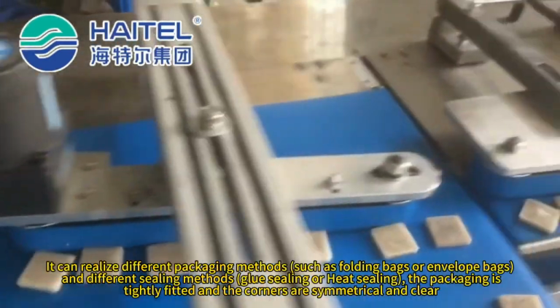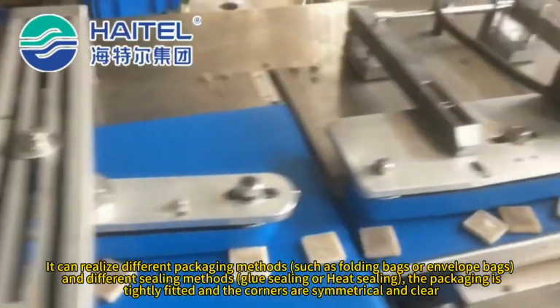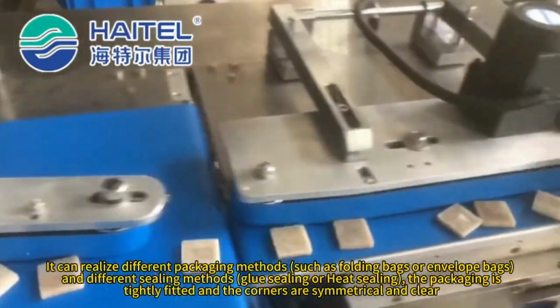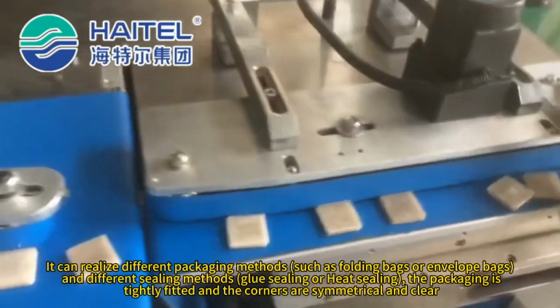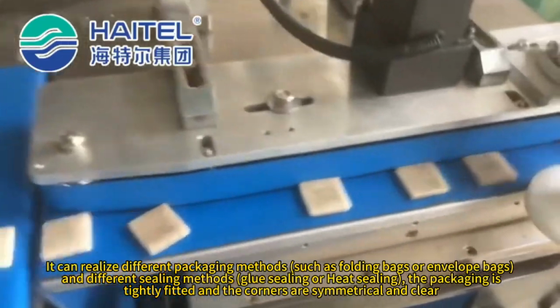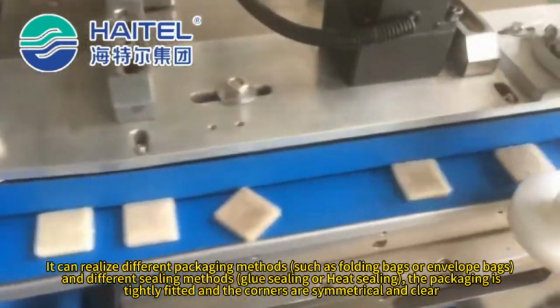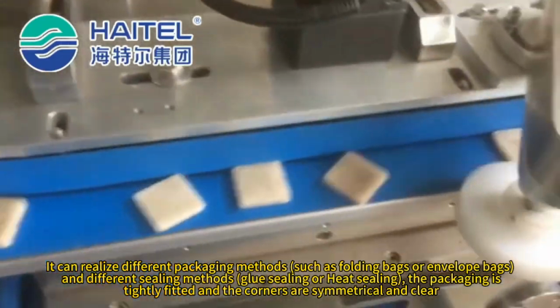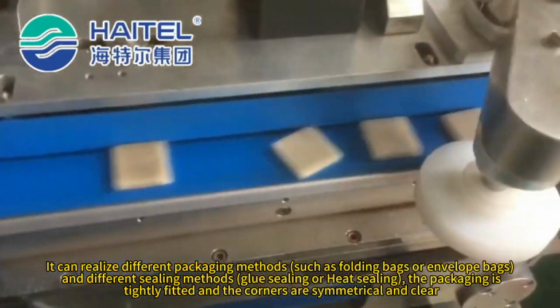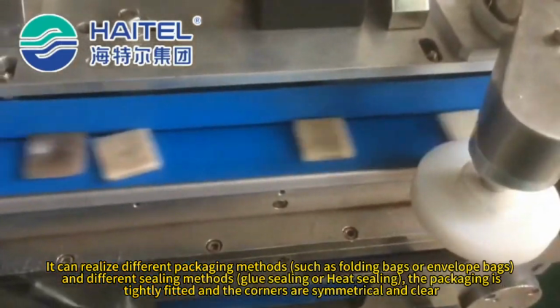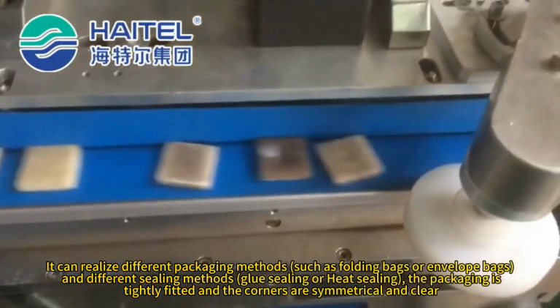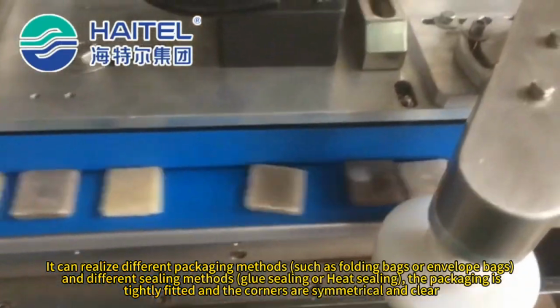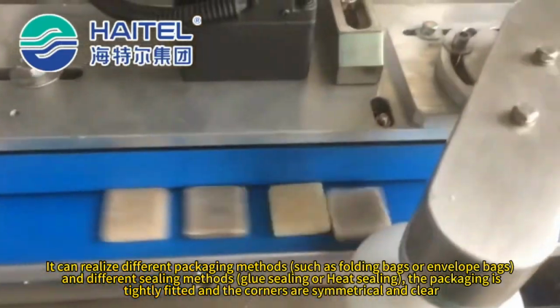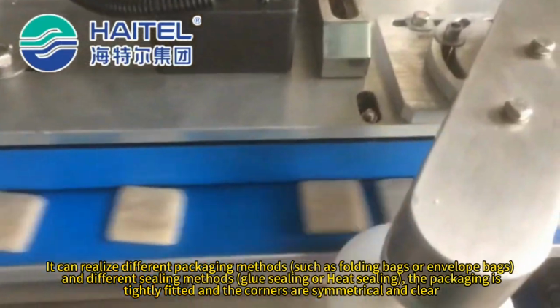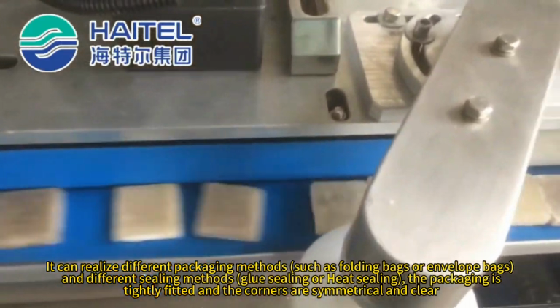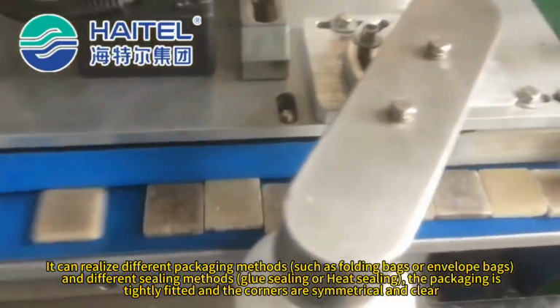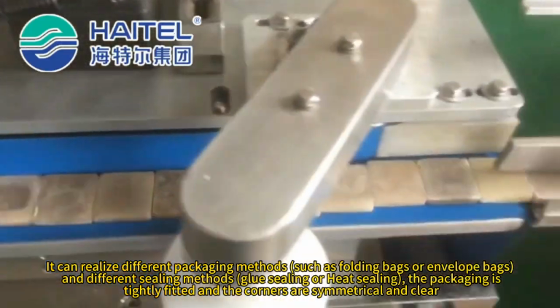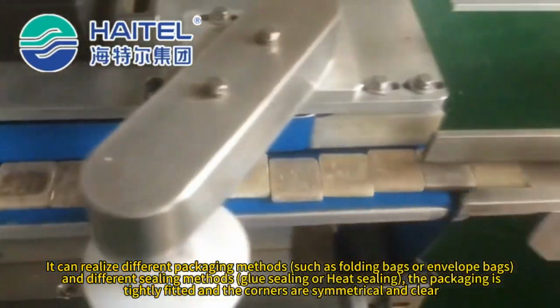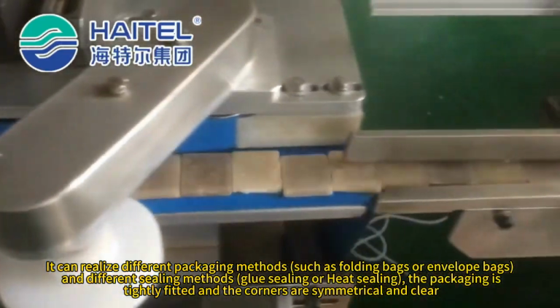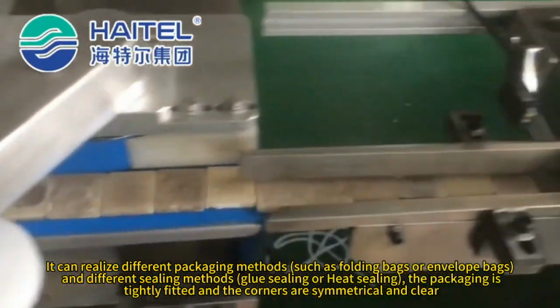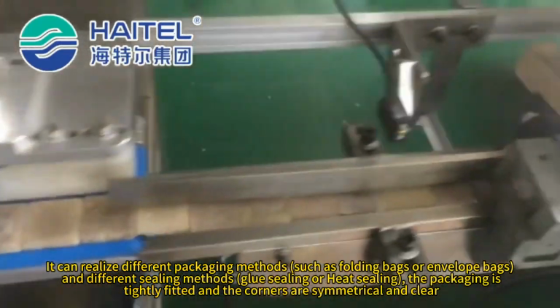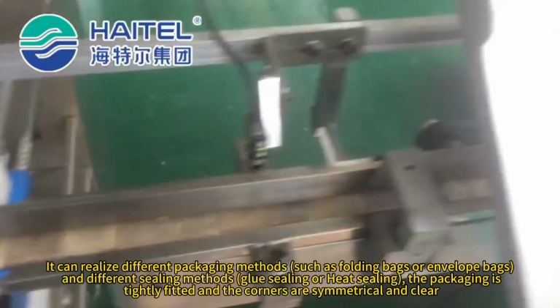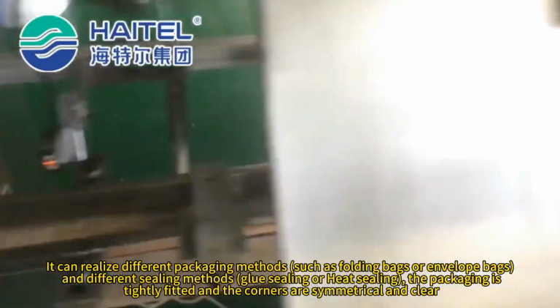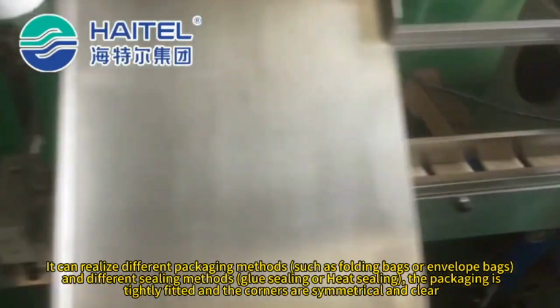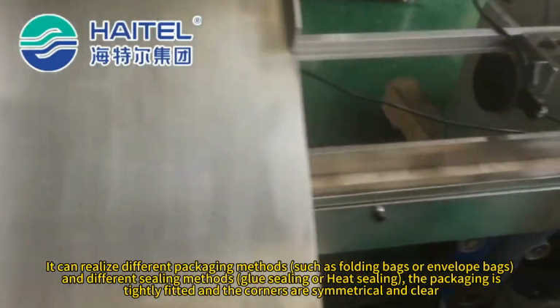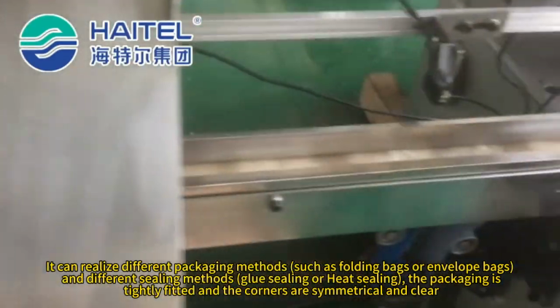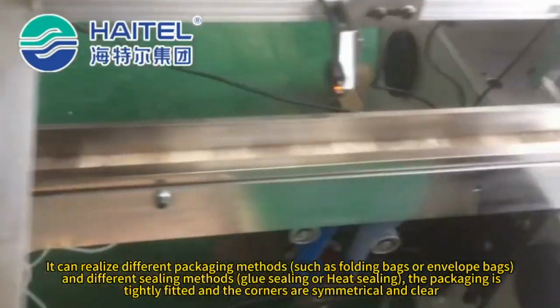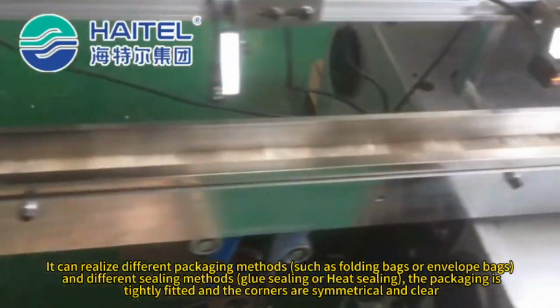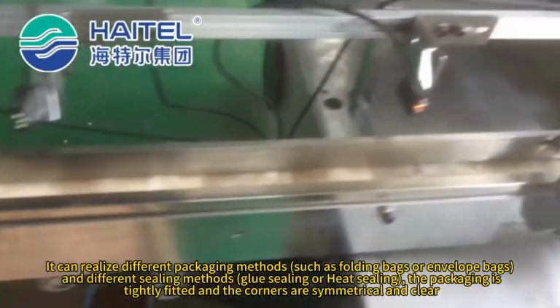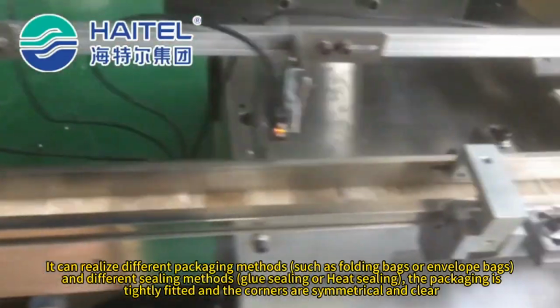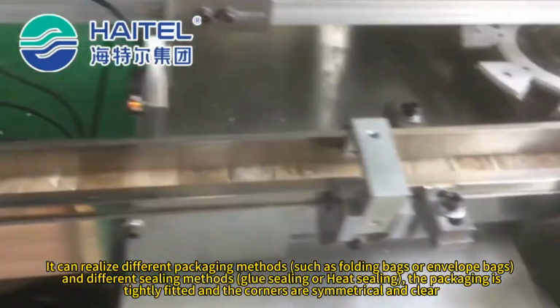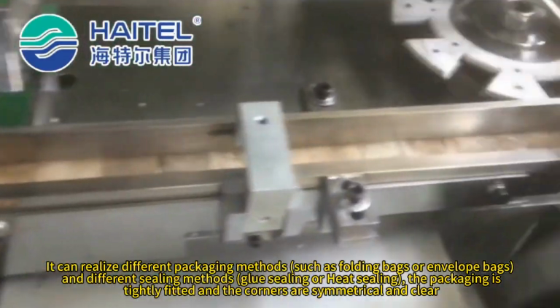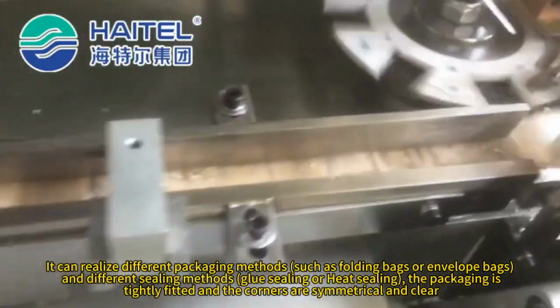You can realize different packaging methods, such as folding bags or envelope bags, and different sealing methods, including glue sealing or heat sealing.